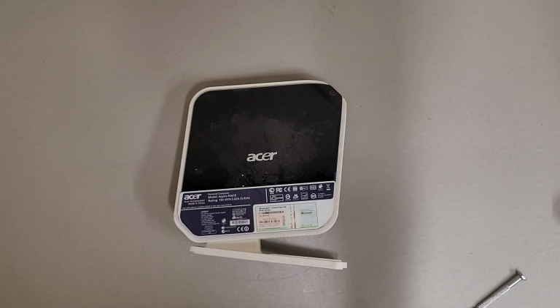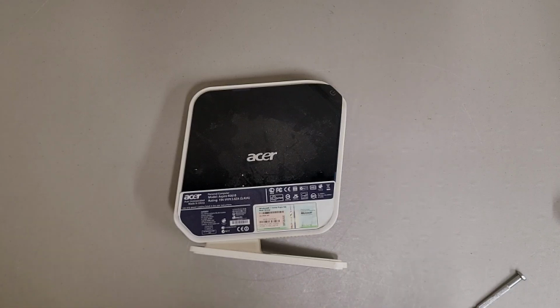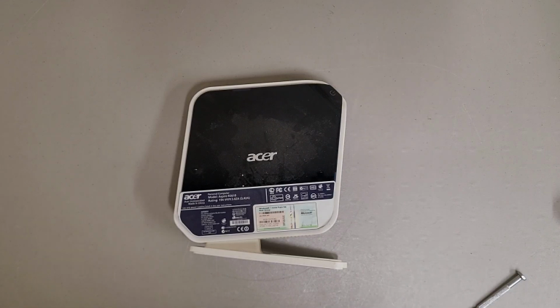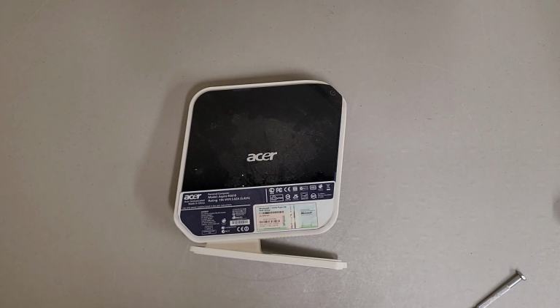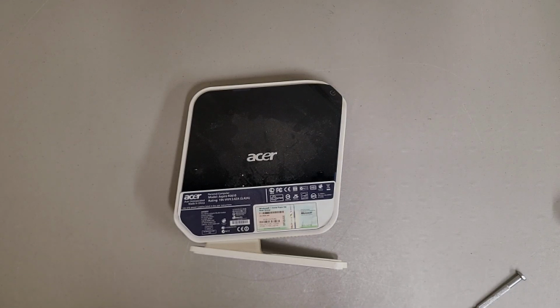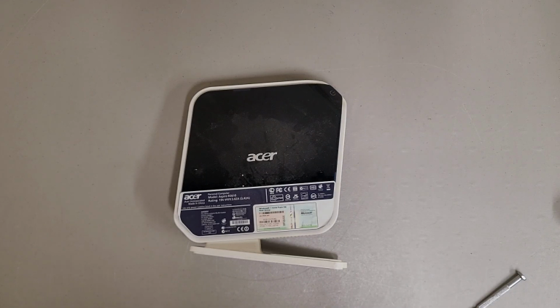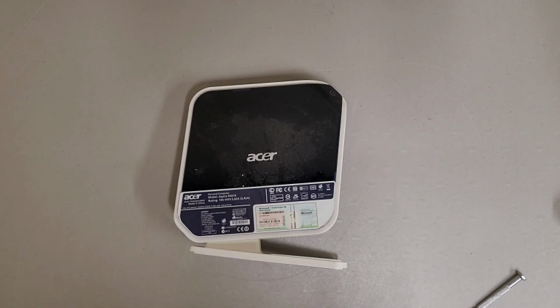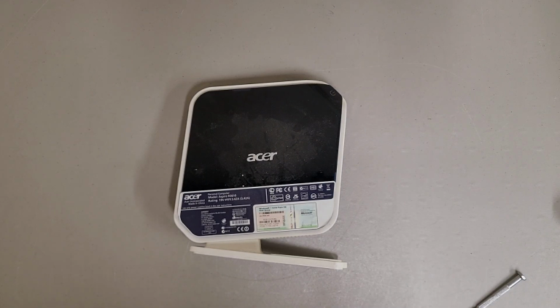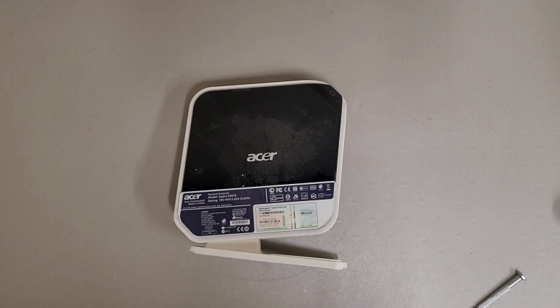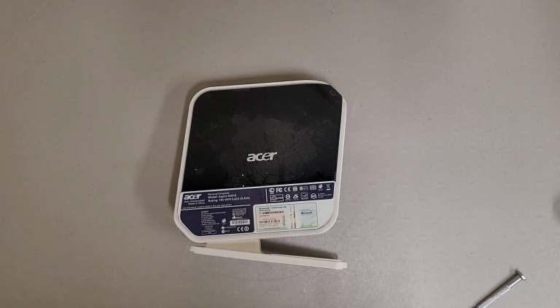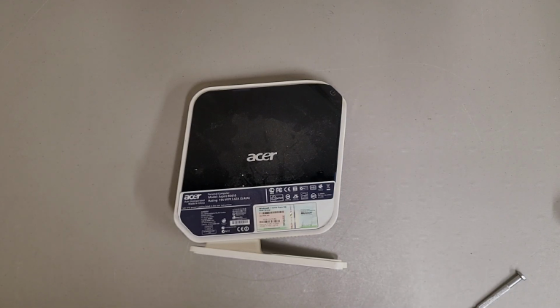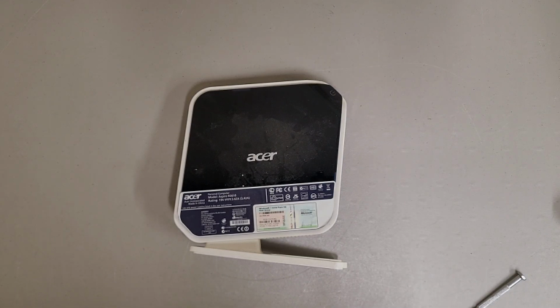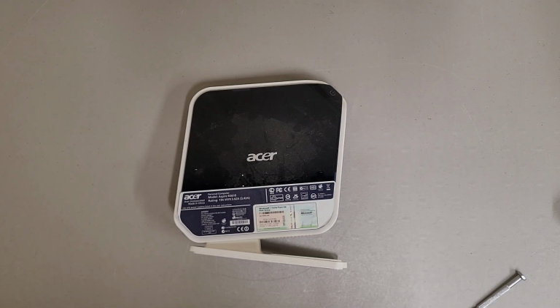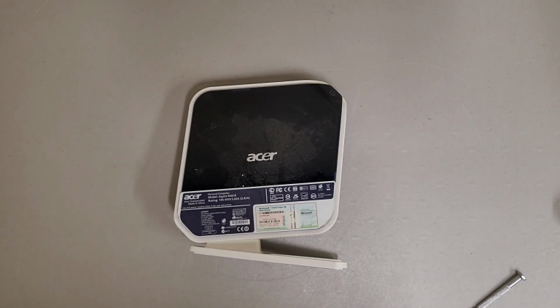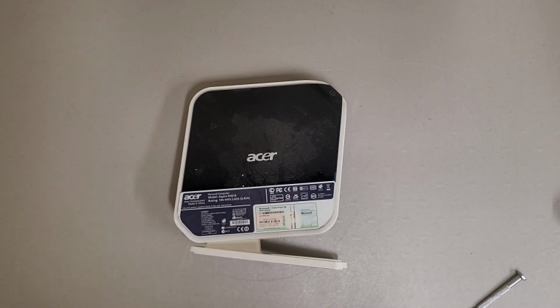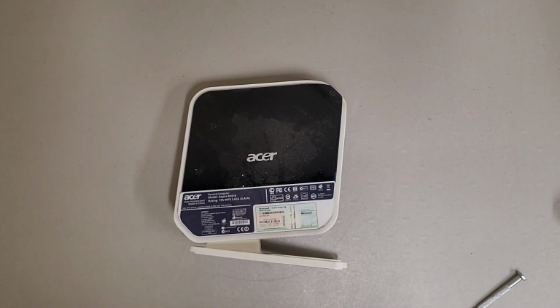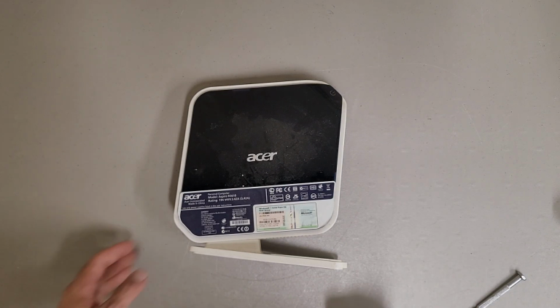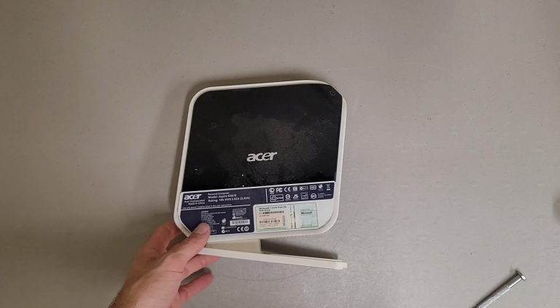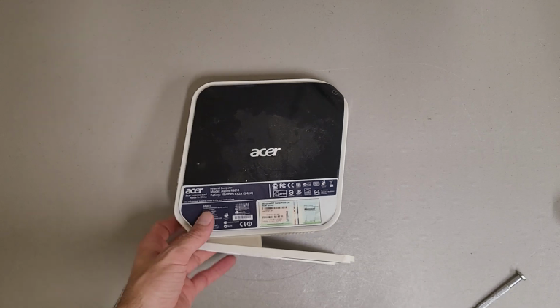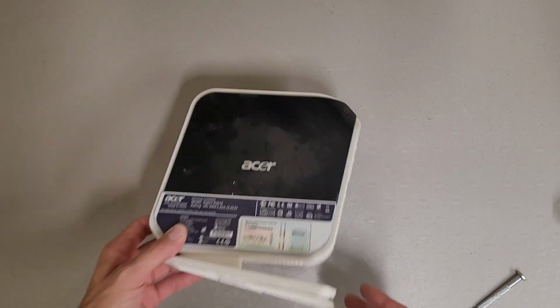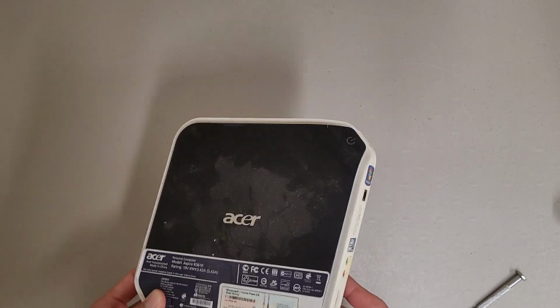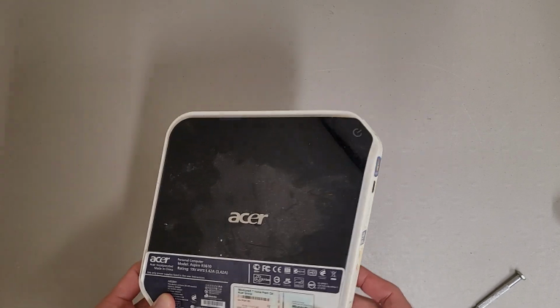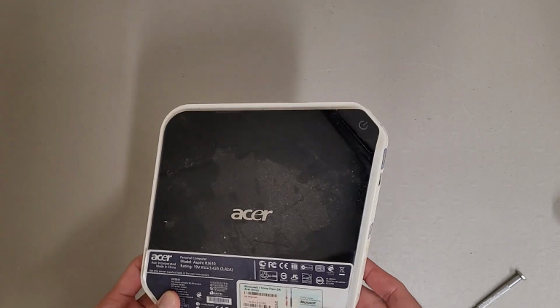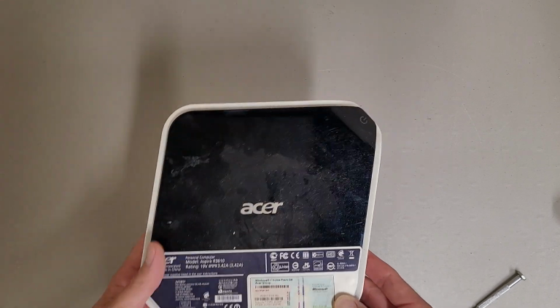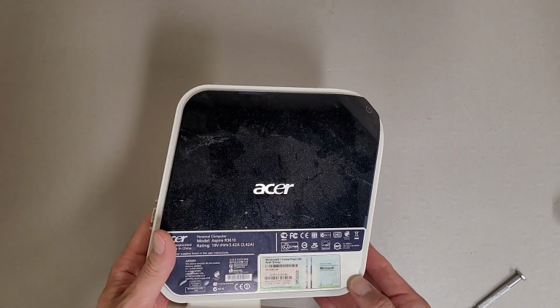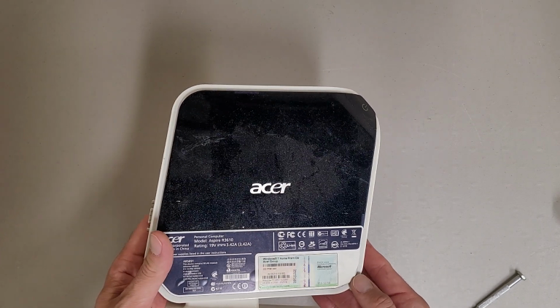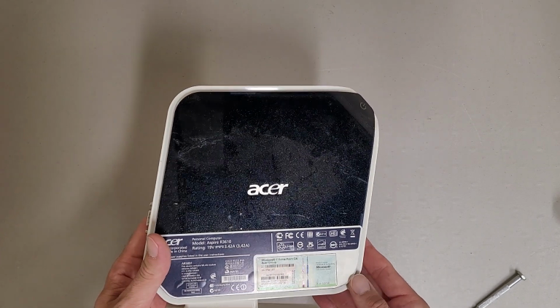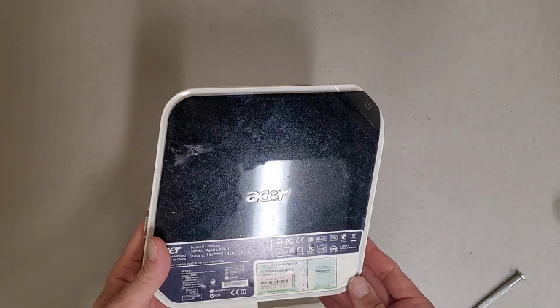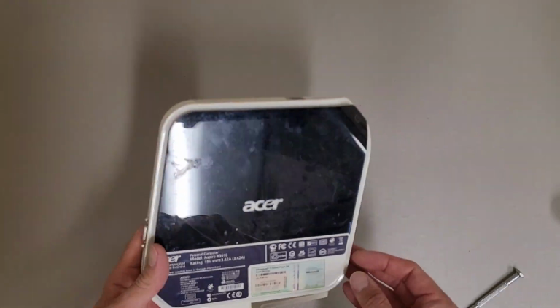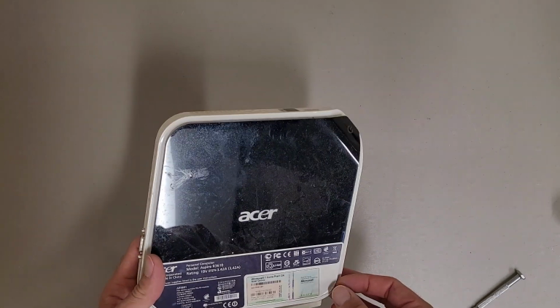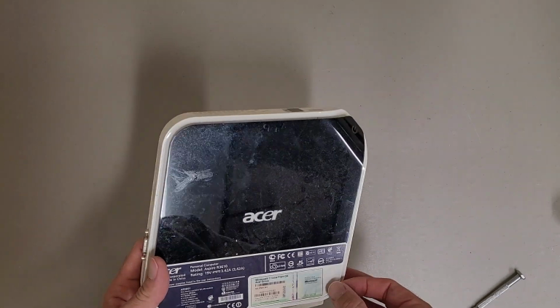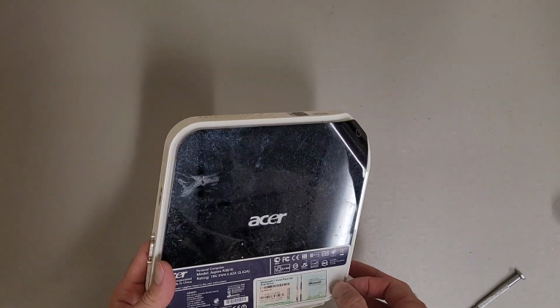This is a teardown of an Acer Aspire Revo R3610 mini PC — an older little PC that wasn't worth selling.